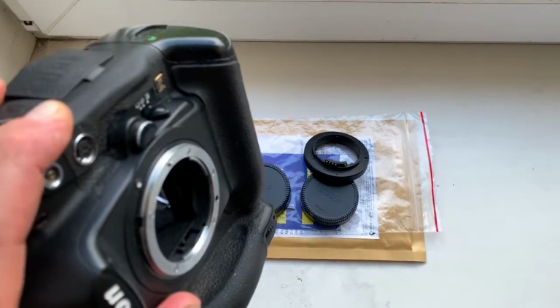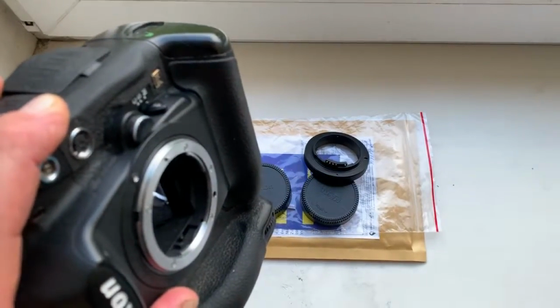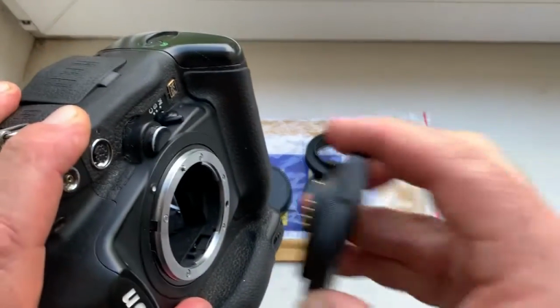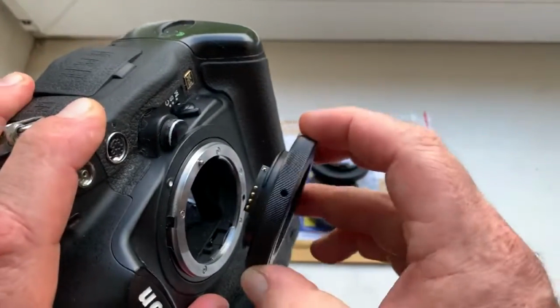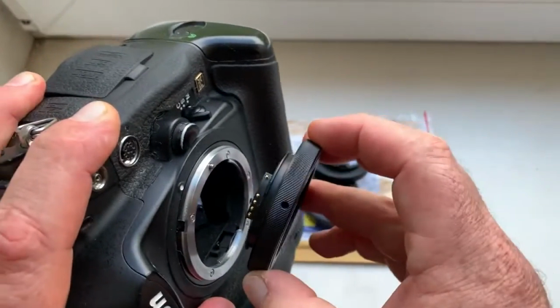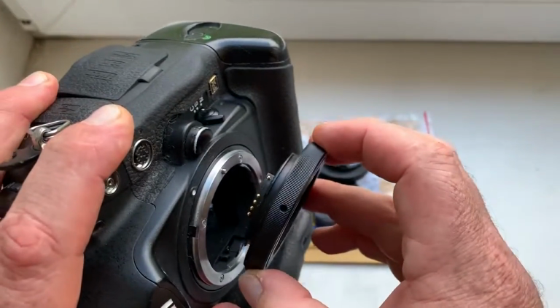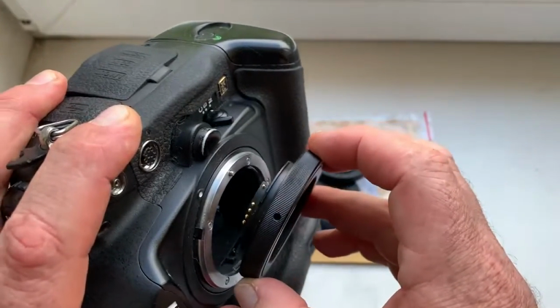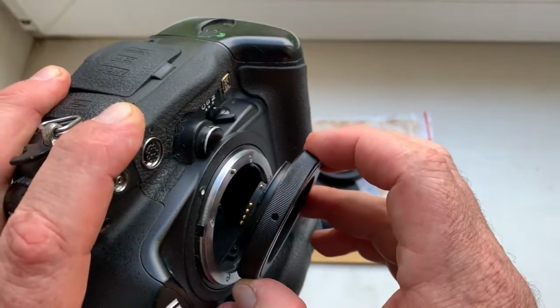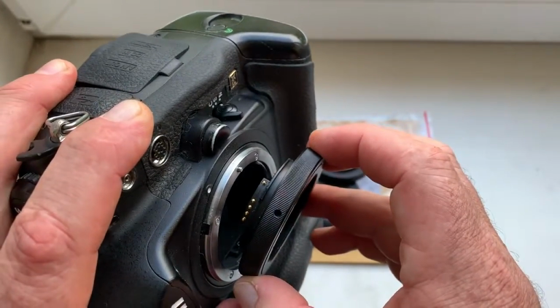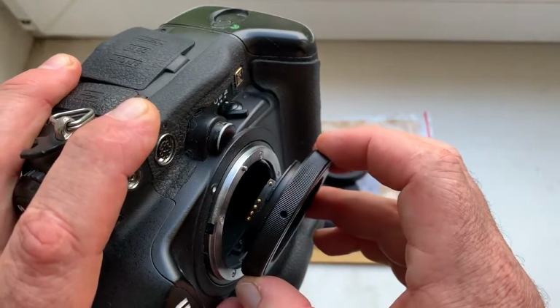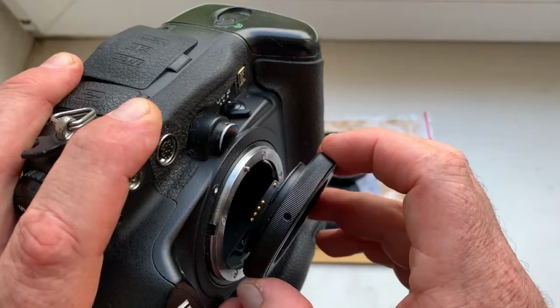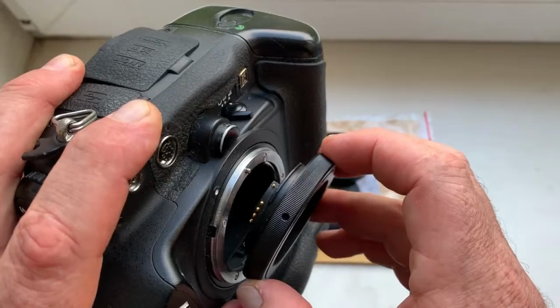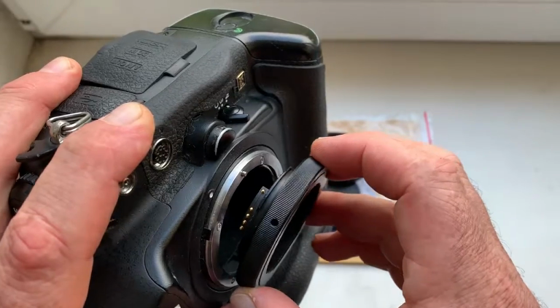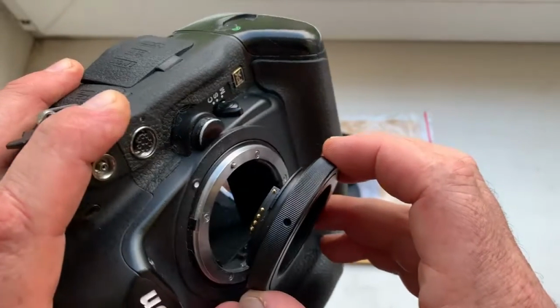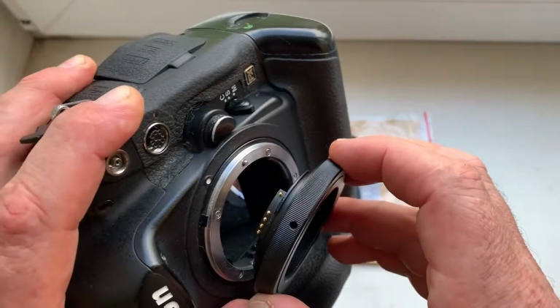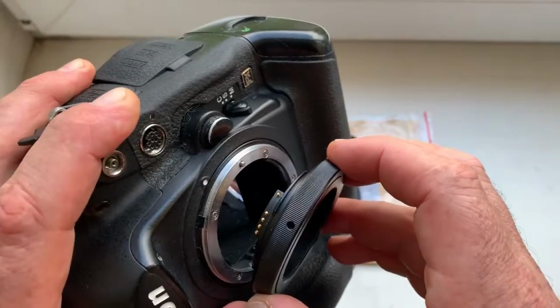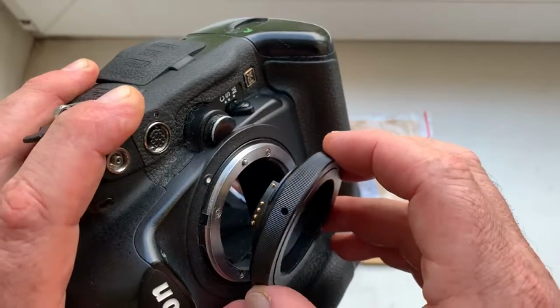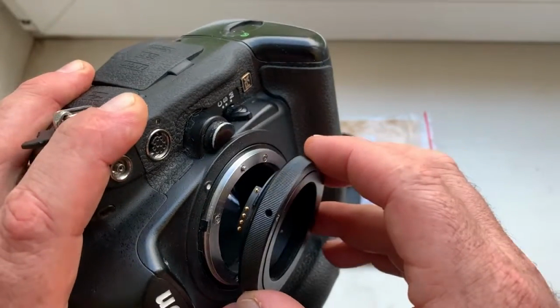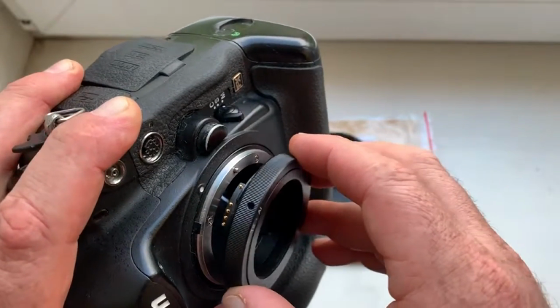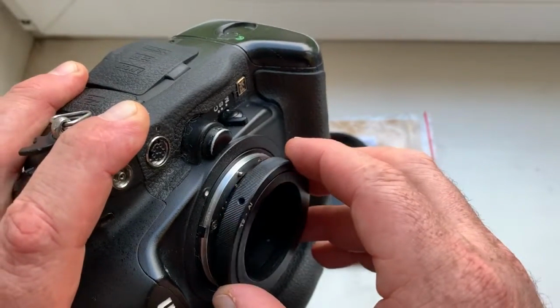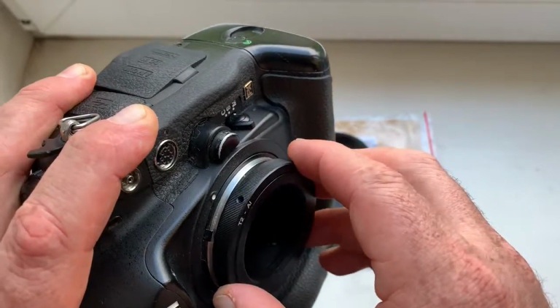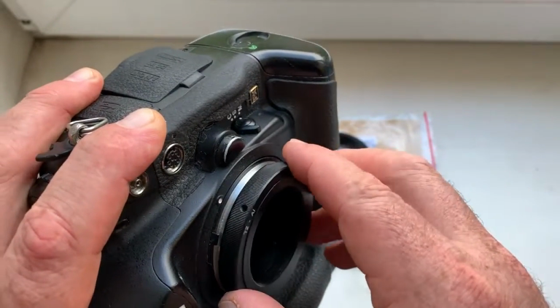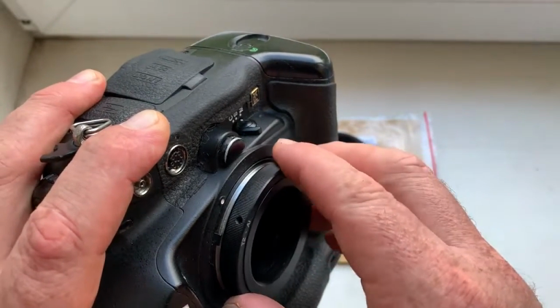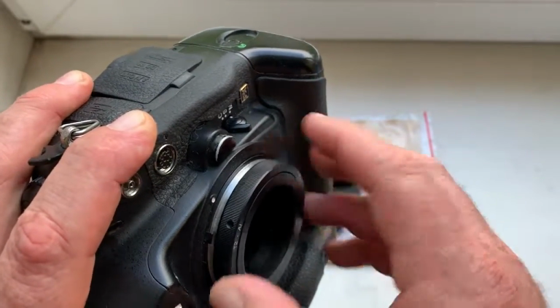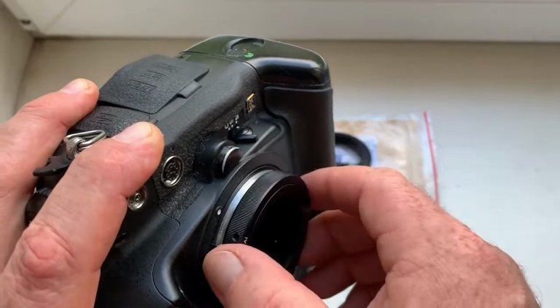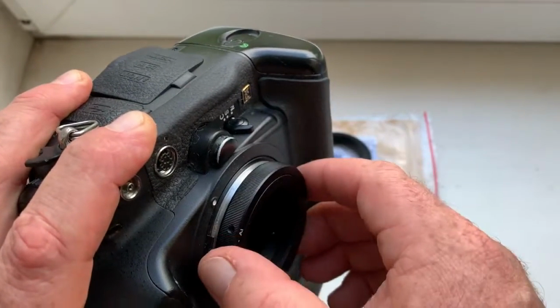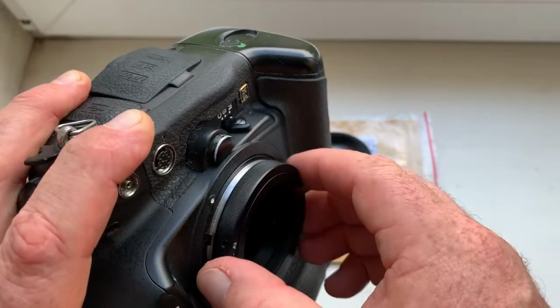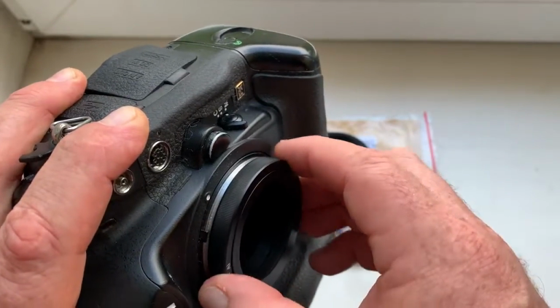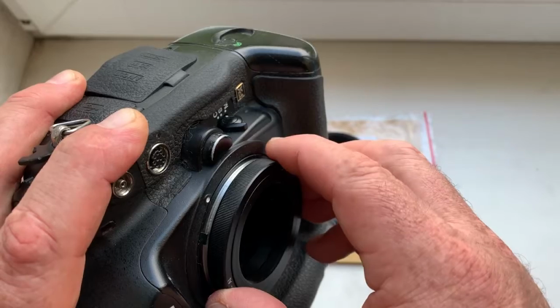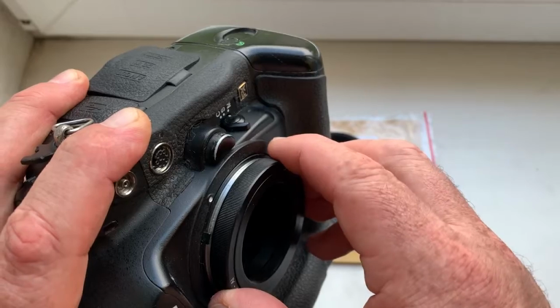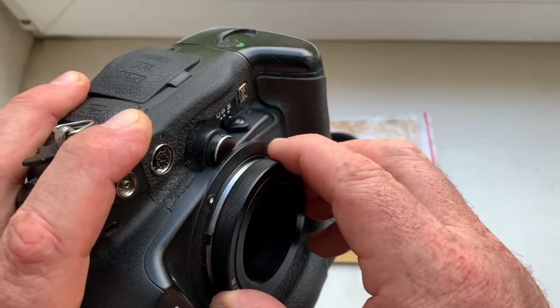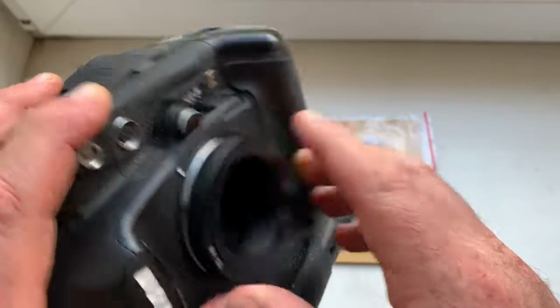Combine middle contact of the chip with white dot on the camera. Little push, counterclockwise, click.